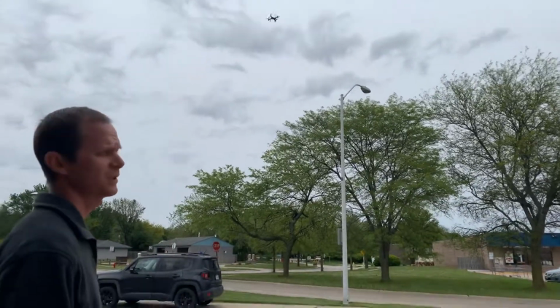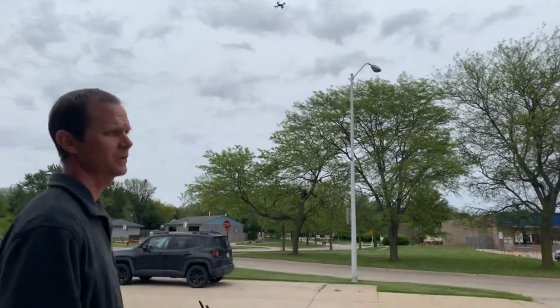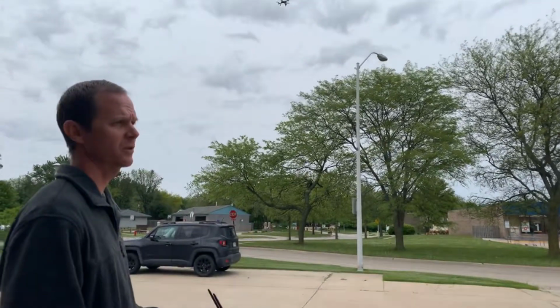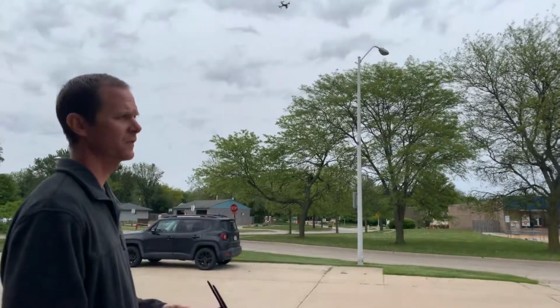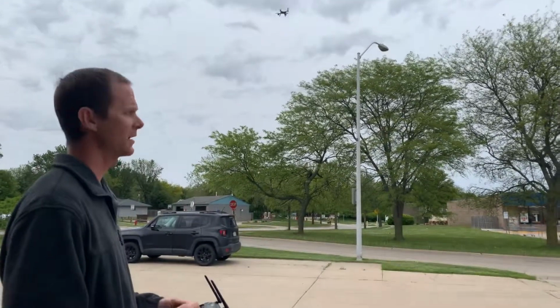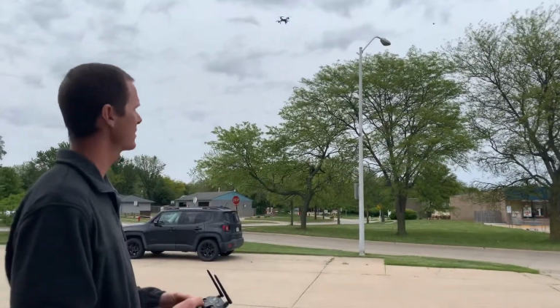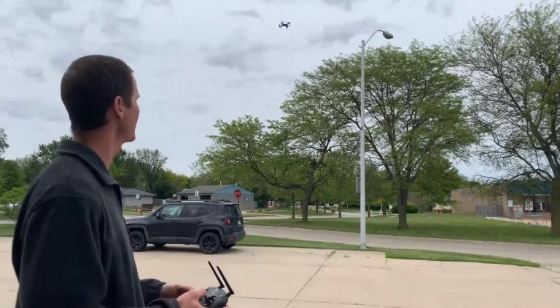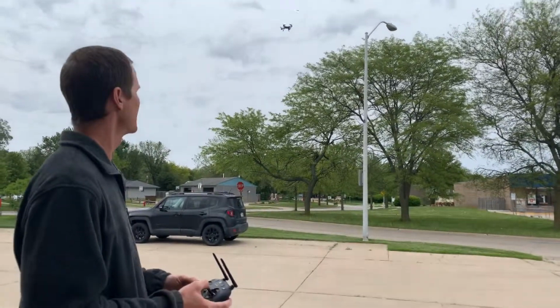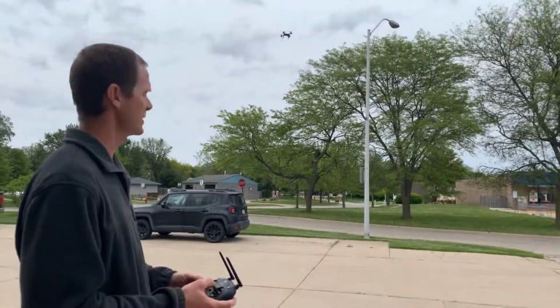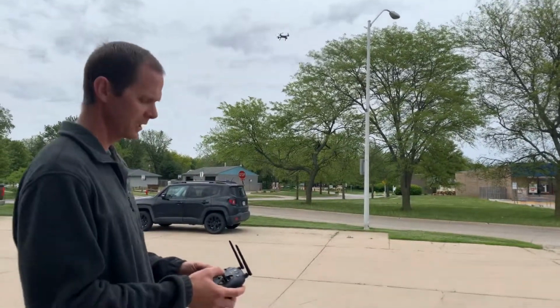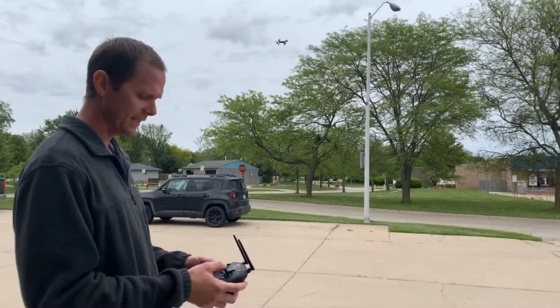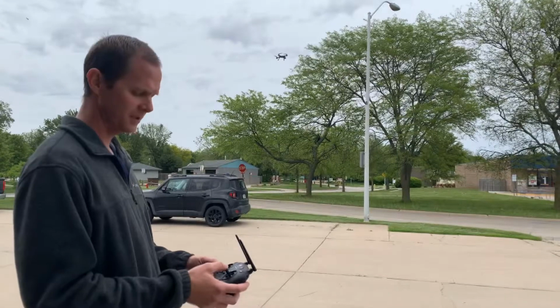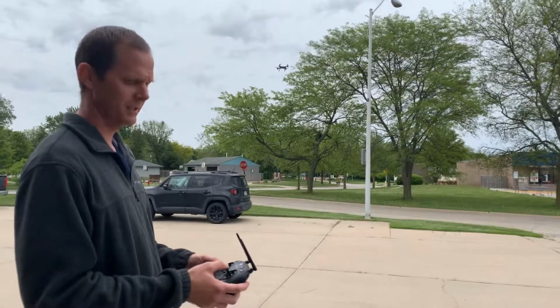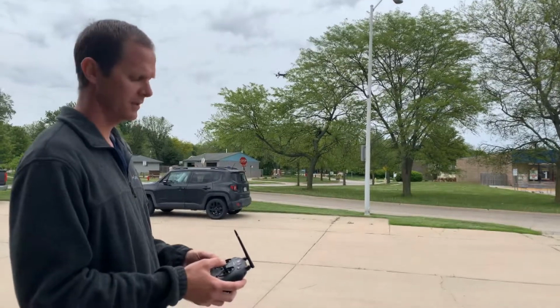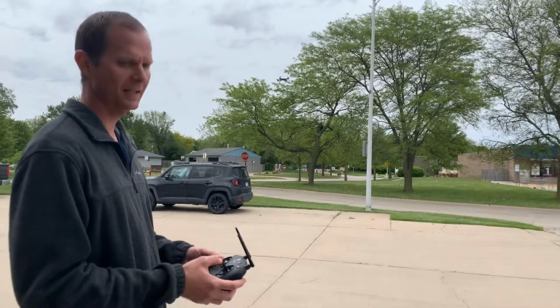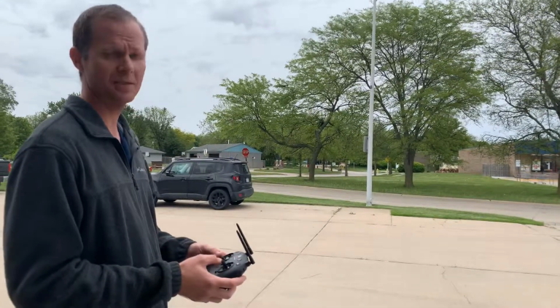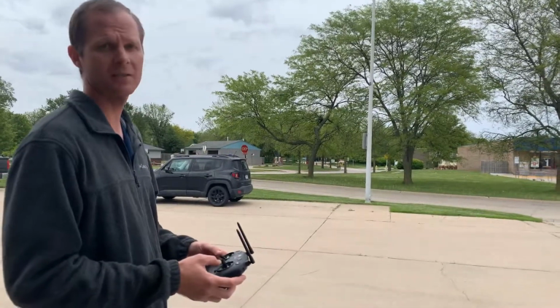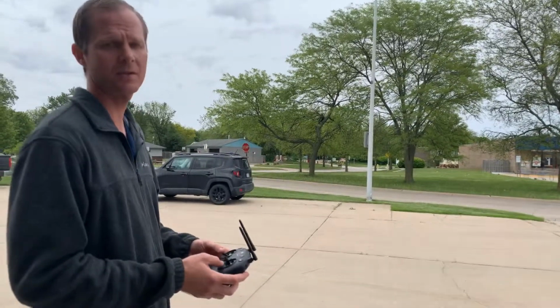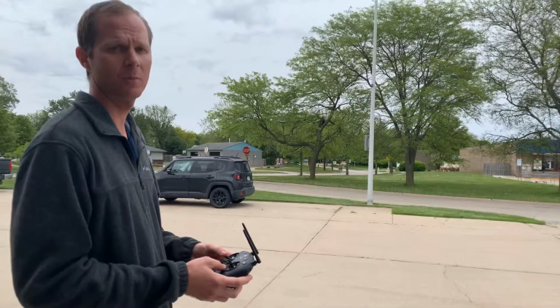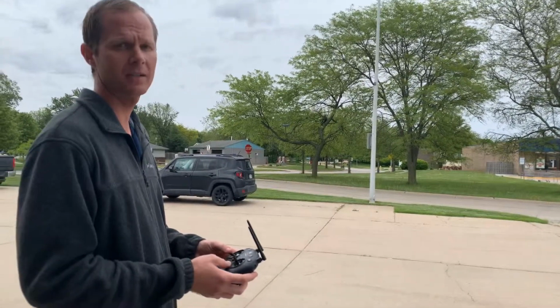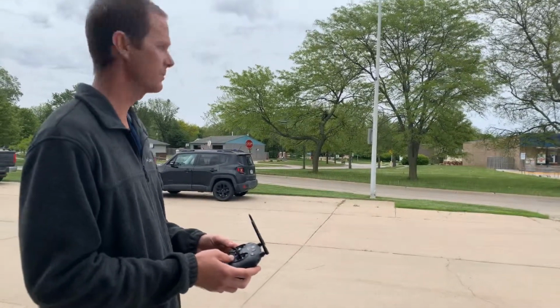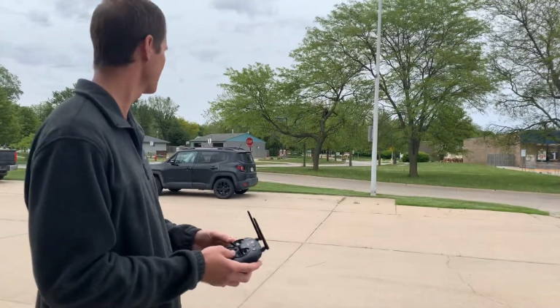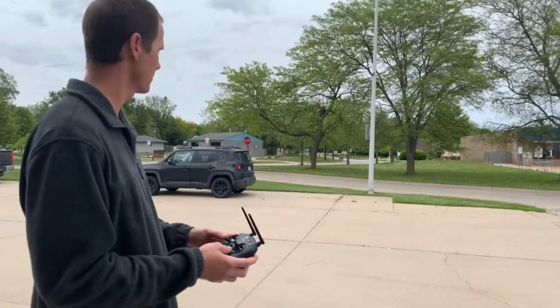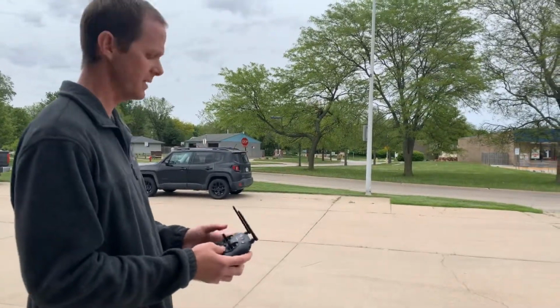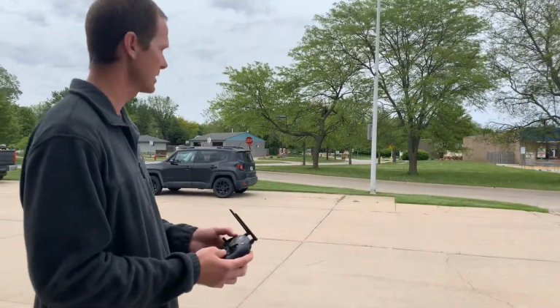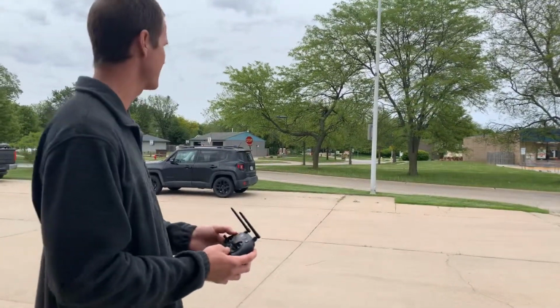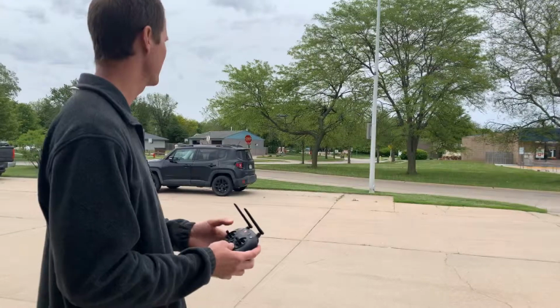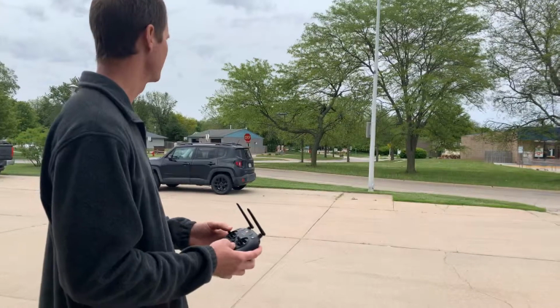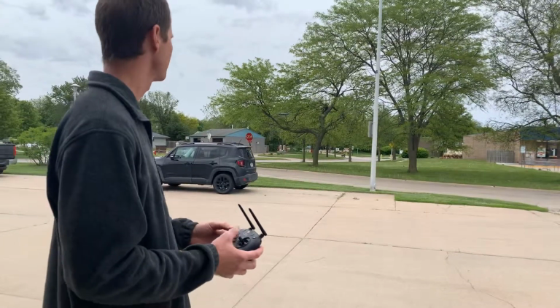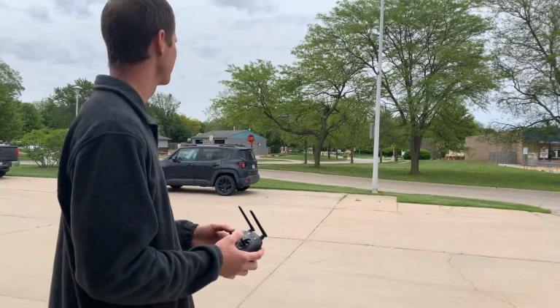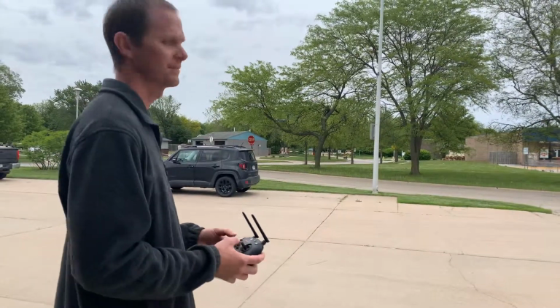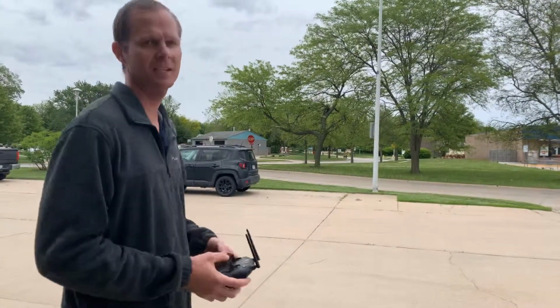So no matter where you're flying or how you're flying, if you need to get it back, as long as you're connected to the satellites just press the return home button and the GPS is going to bring it back safe and sound. Thanks.